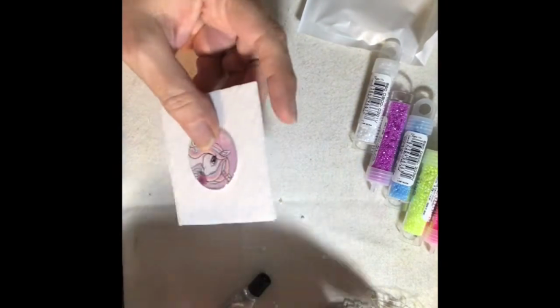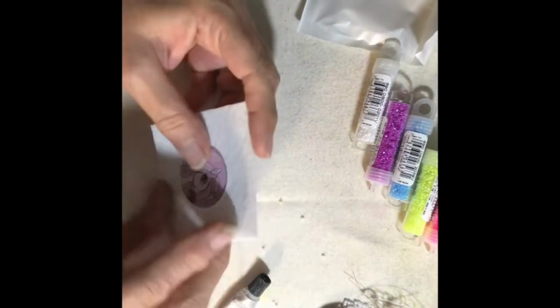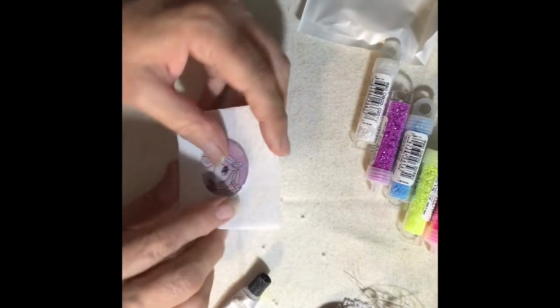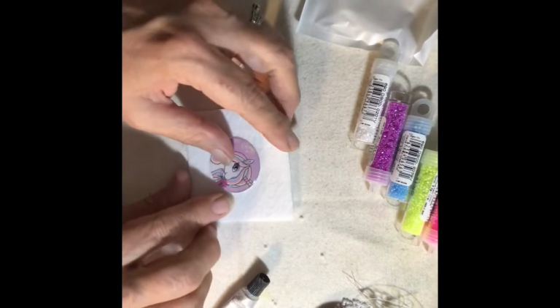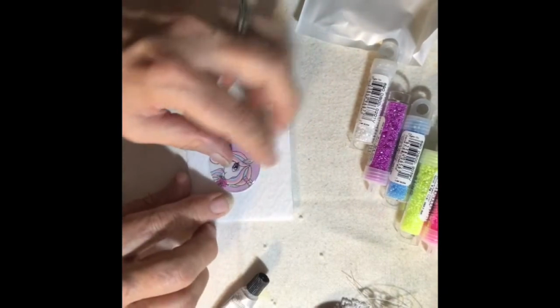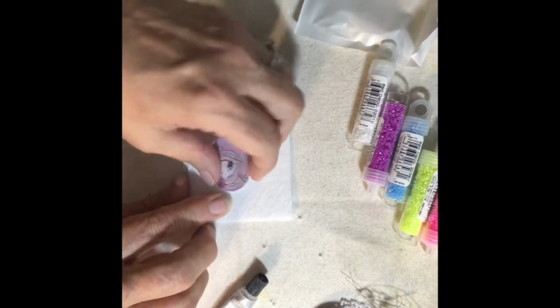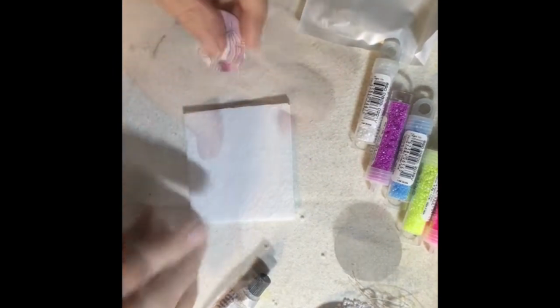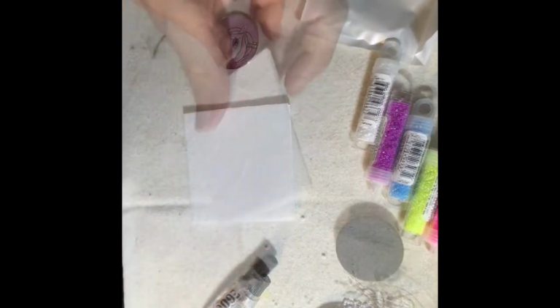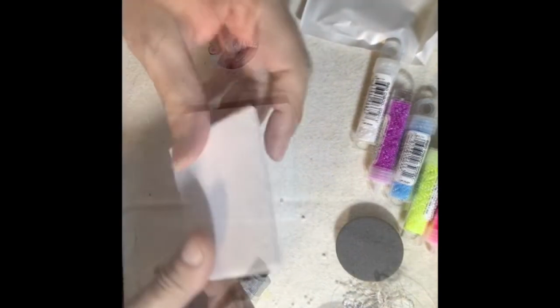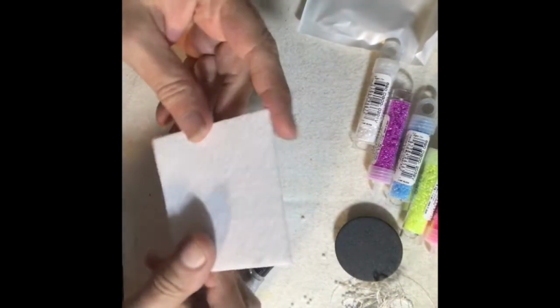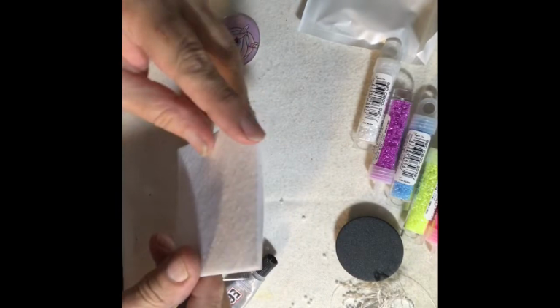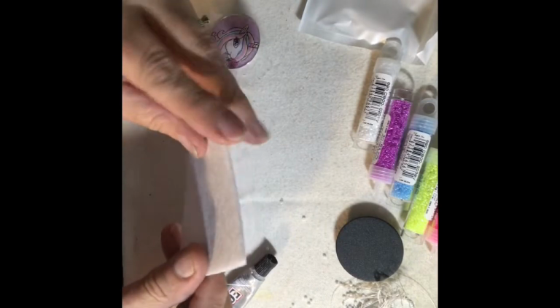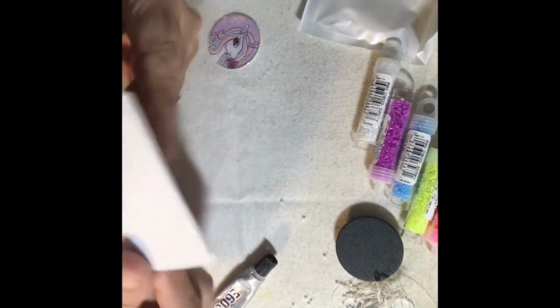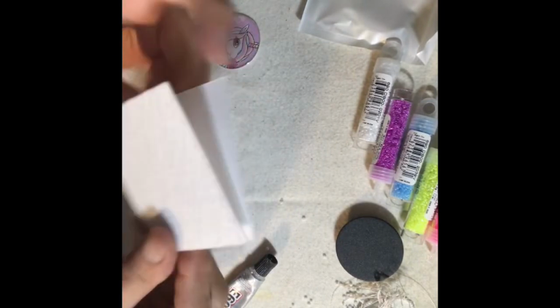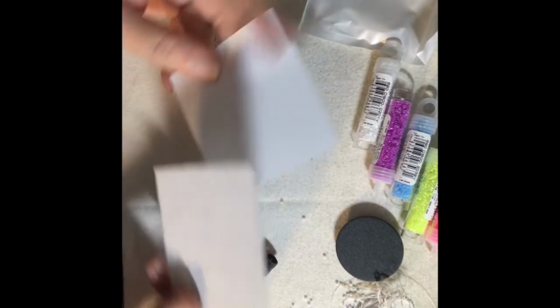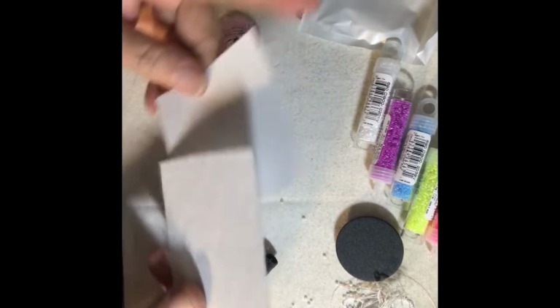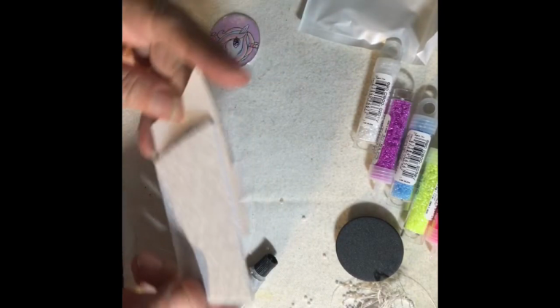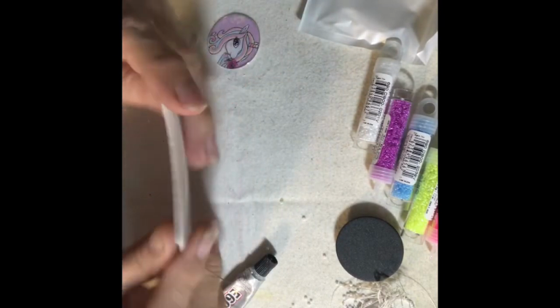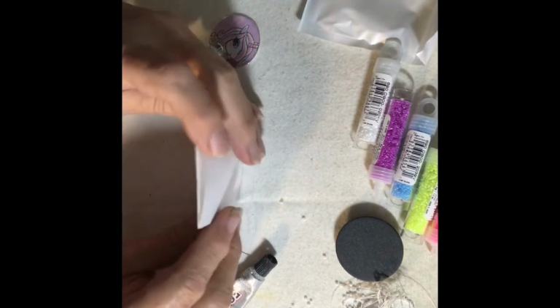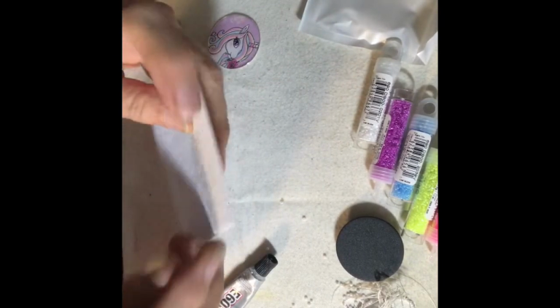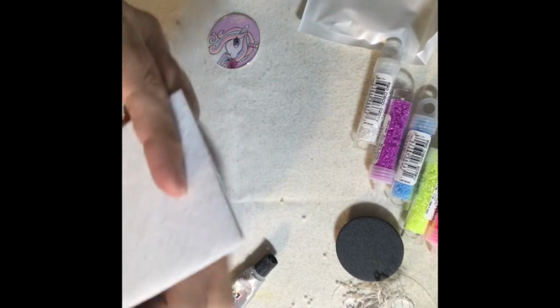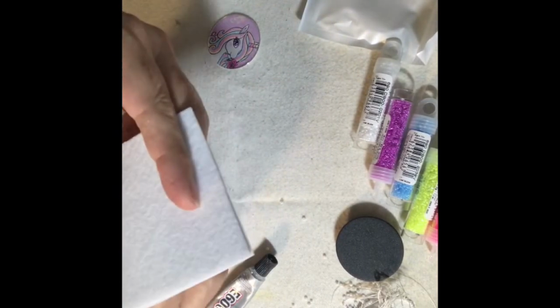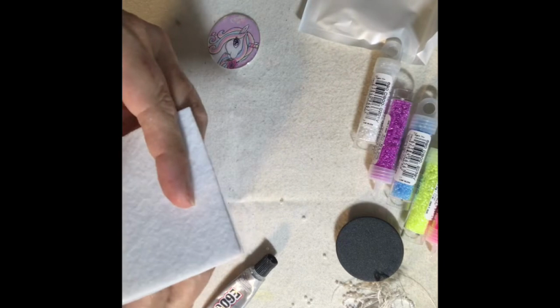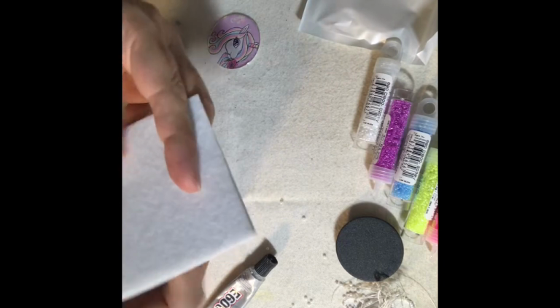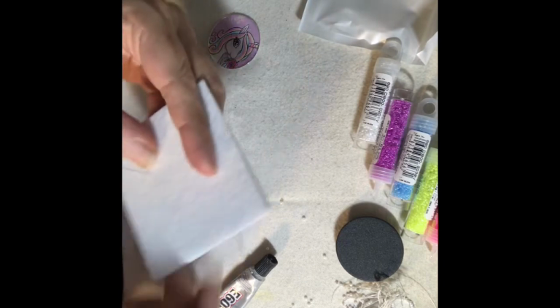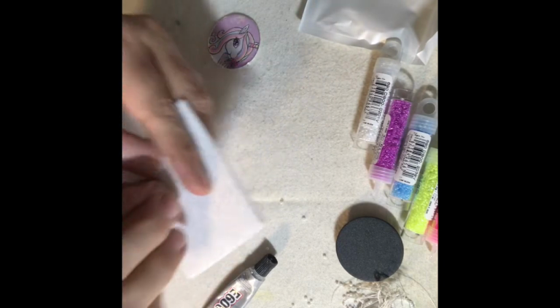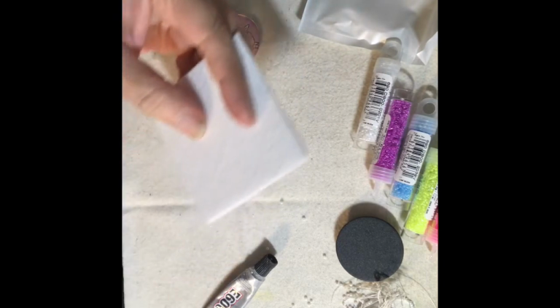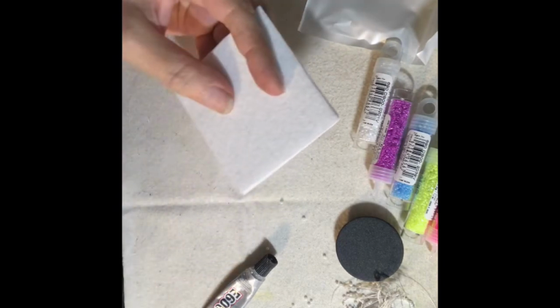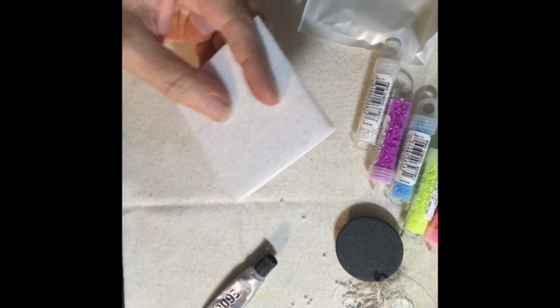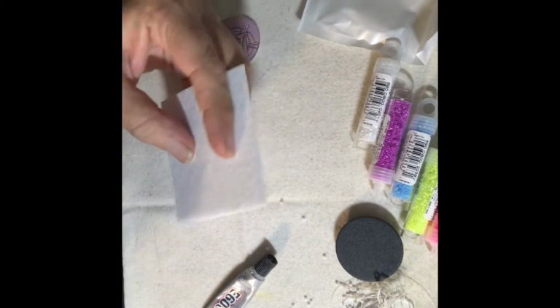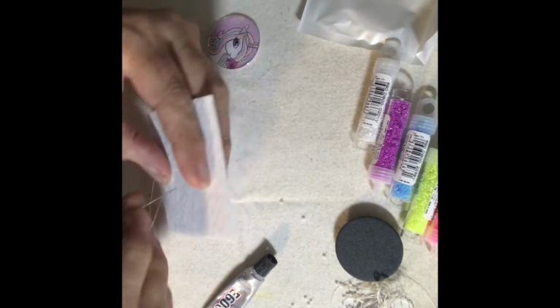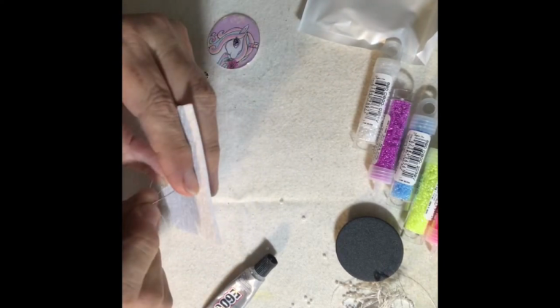I just took the pellon and attached it to the sketchpad paper with a simple basting stitch just to stabilize it and hold it together.